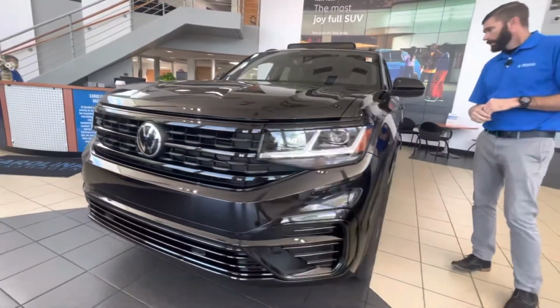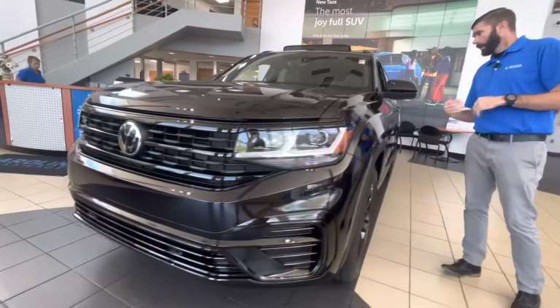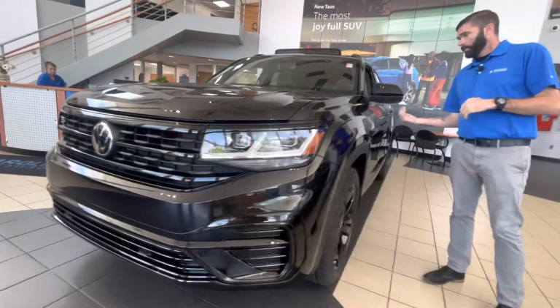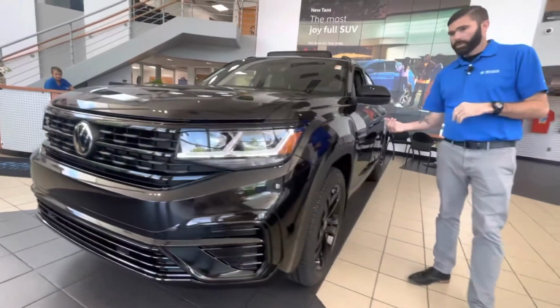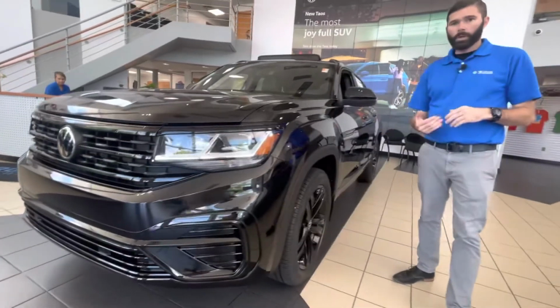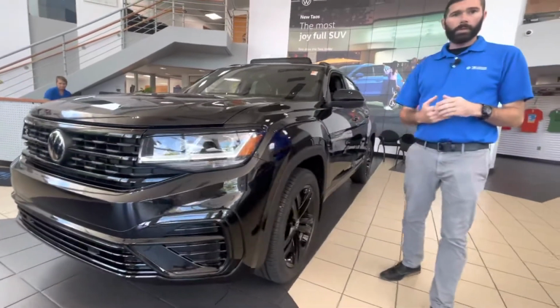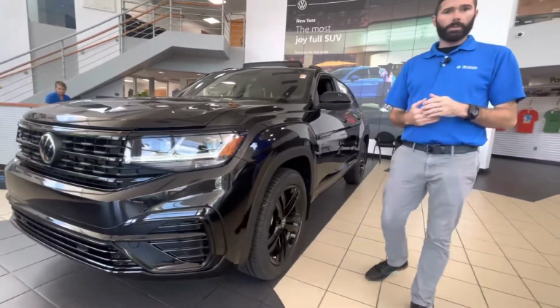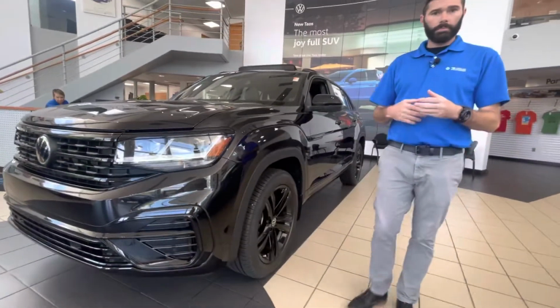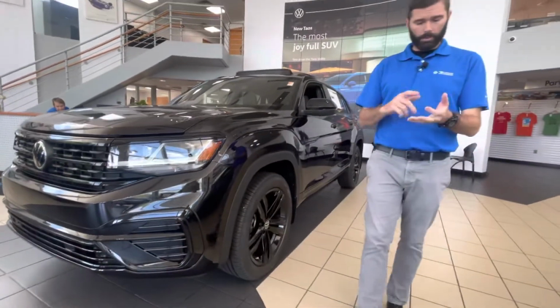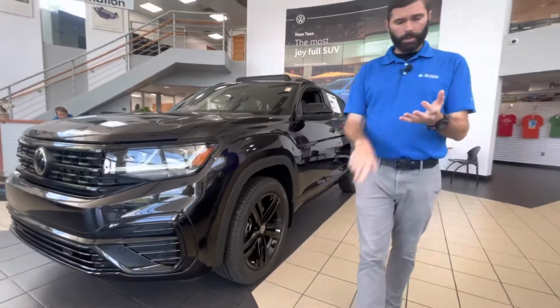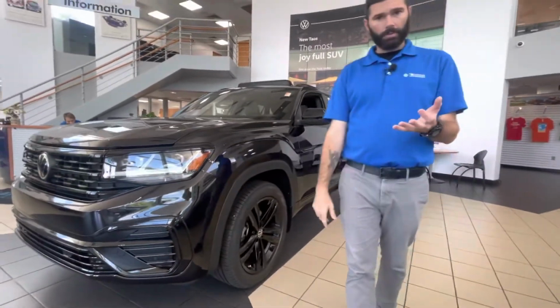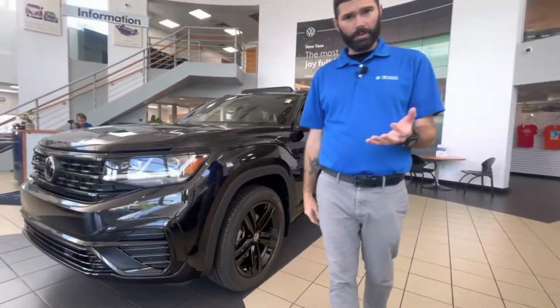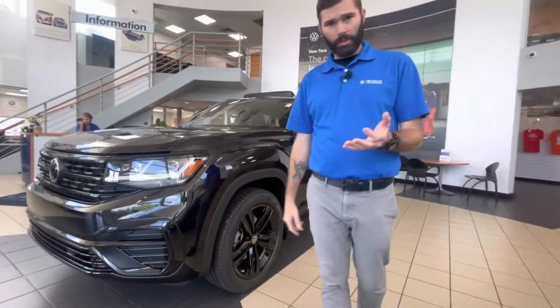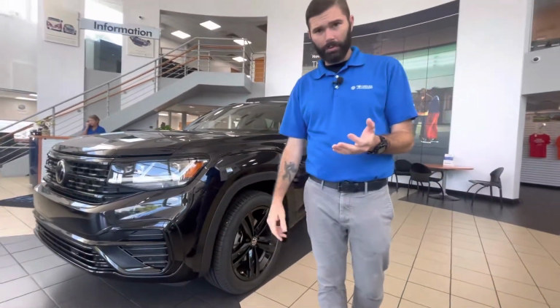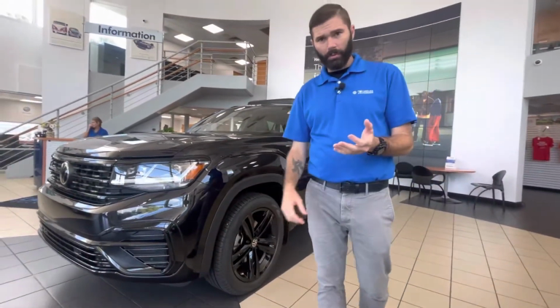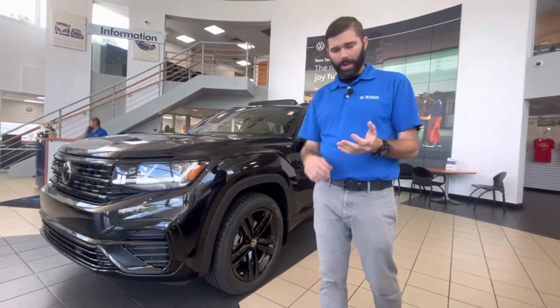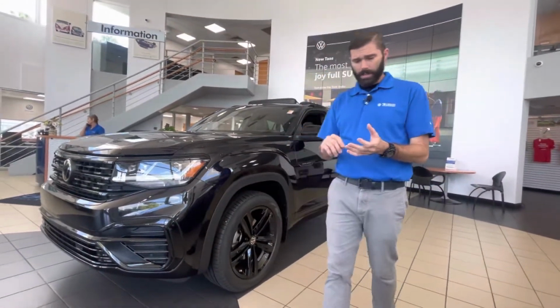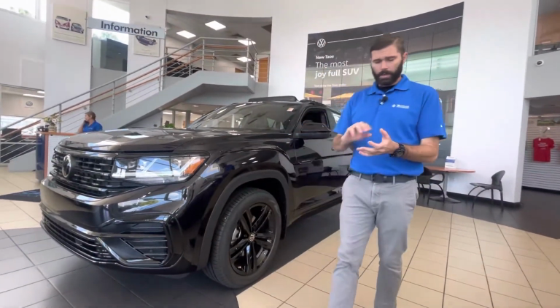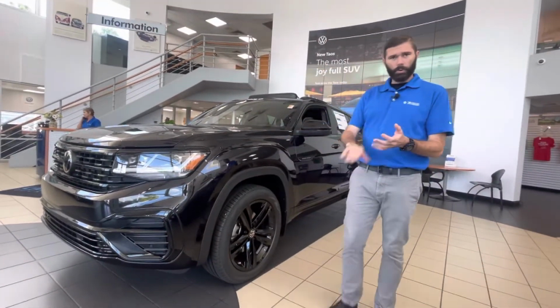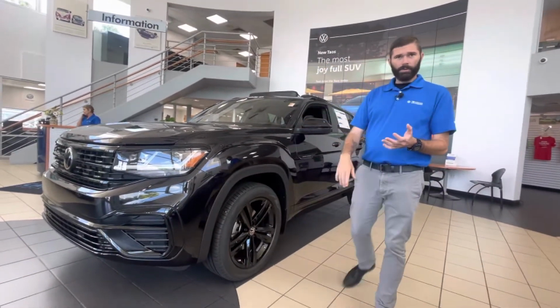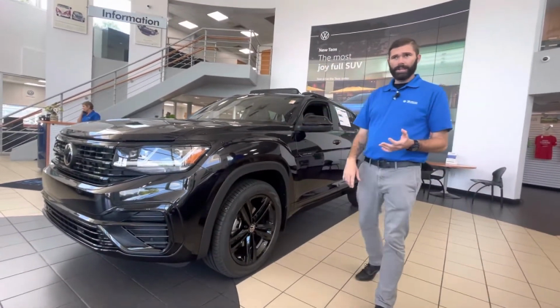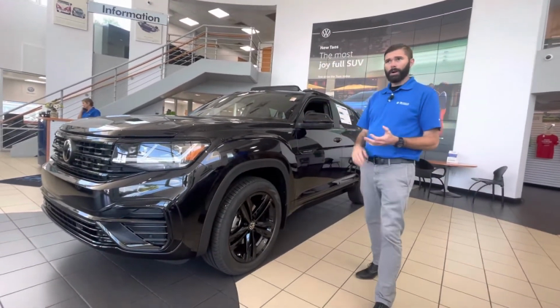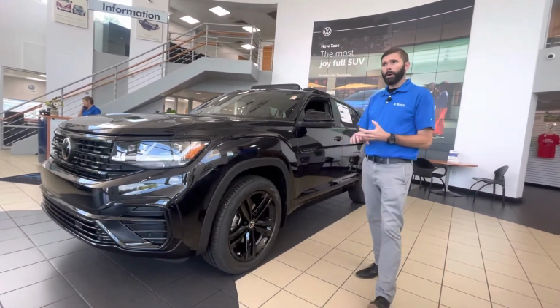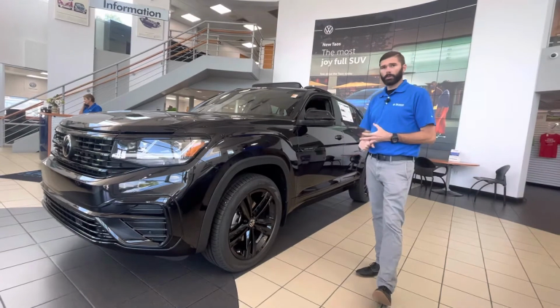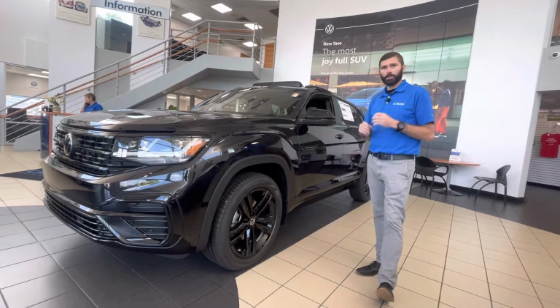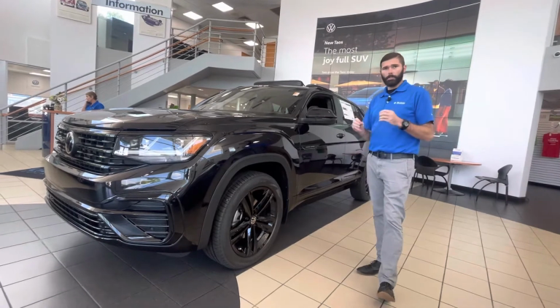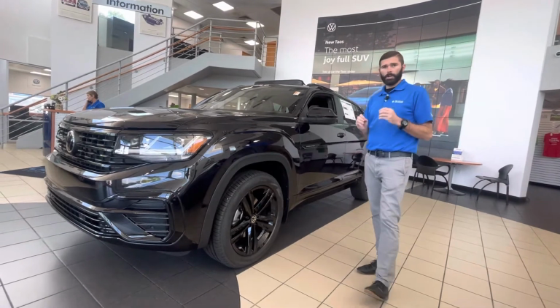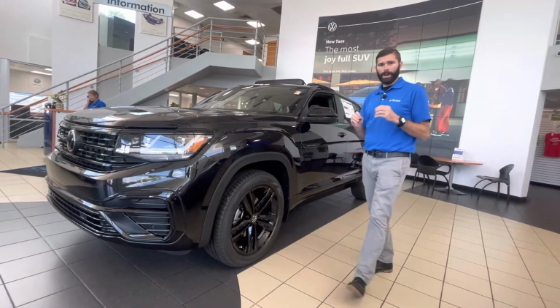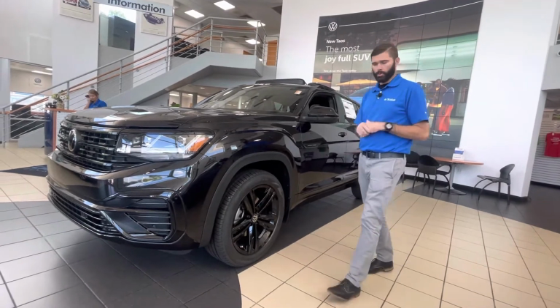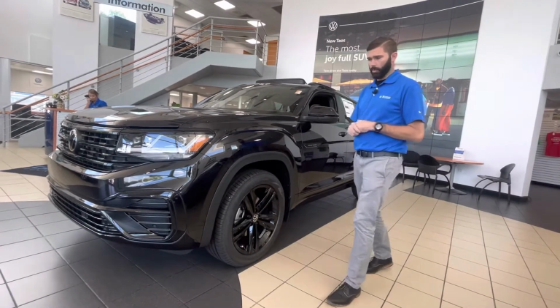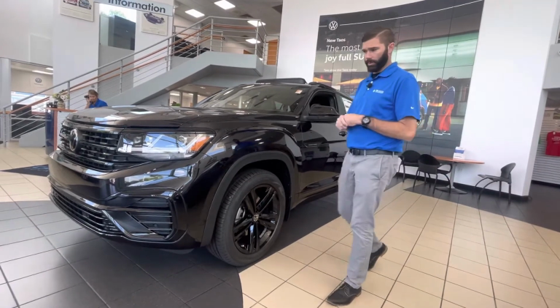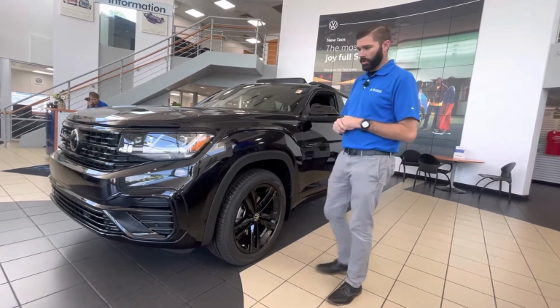The nice thing with this car is three years of maintenance is covered by Volkswagen, and a four-year, 50,000-mile bumper-to-bumper and powertrain warranty.